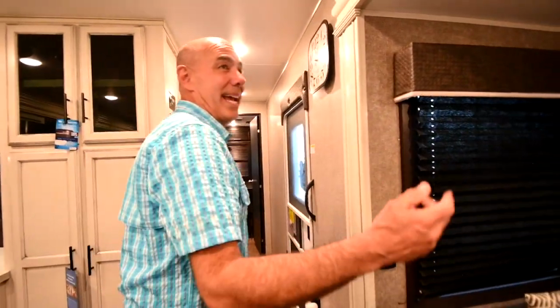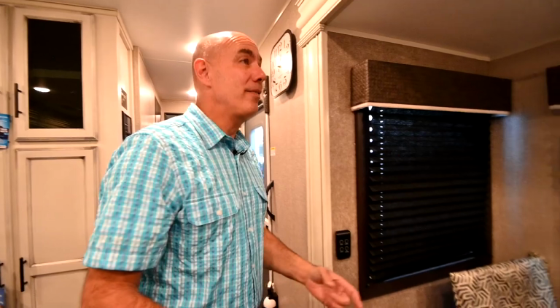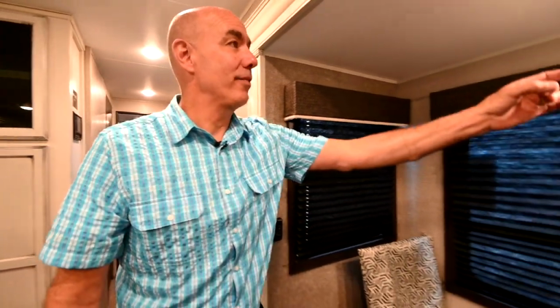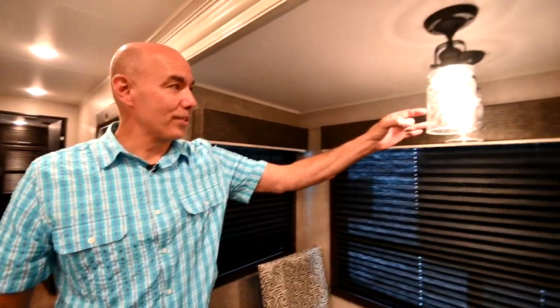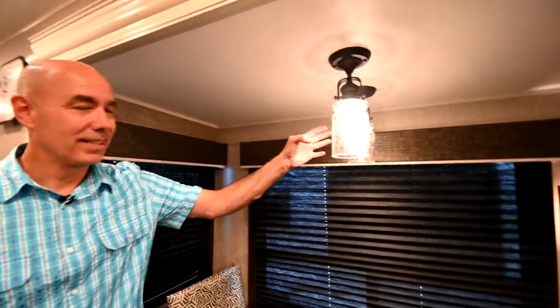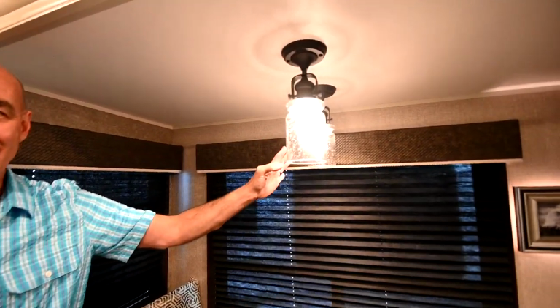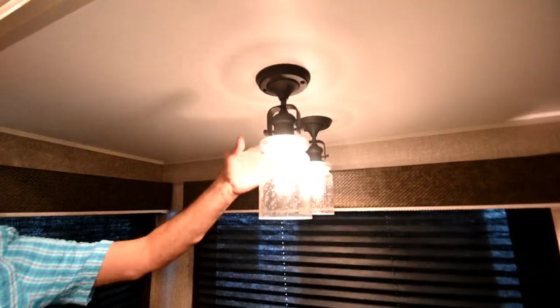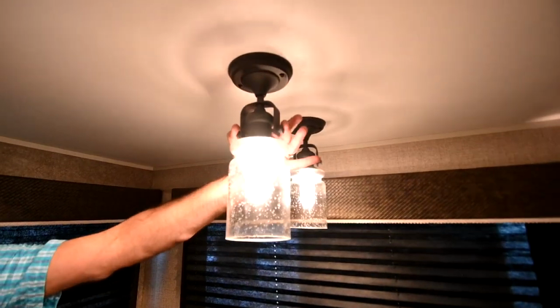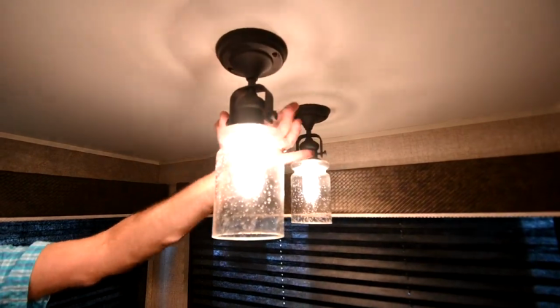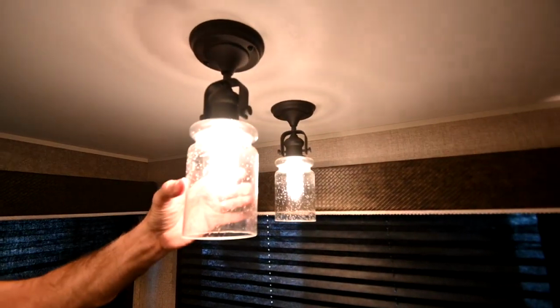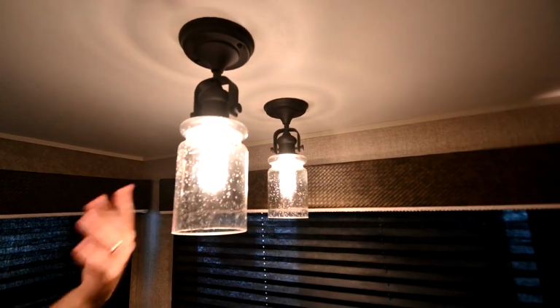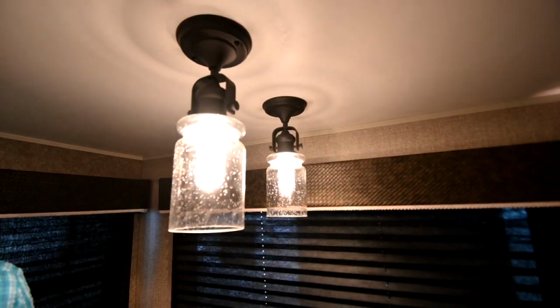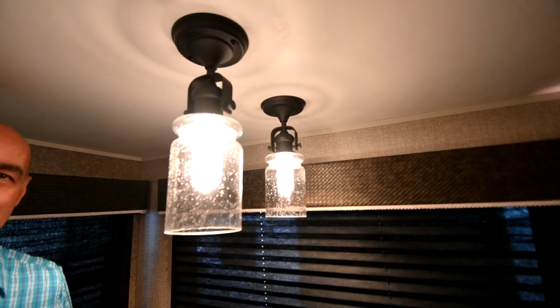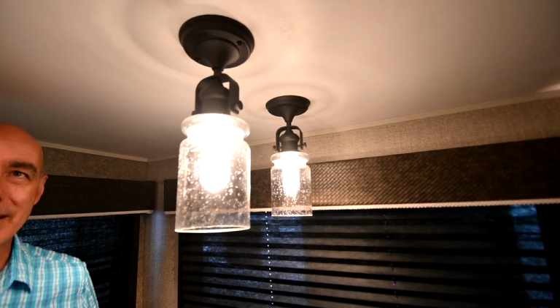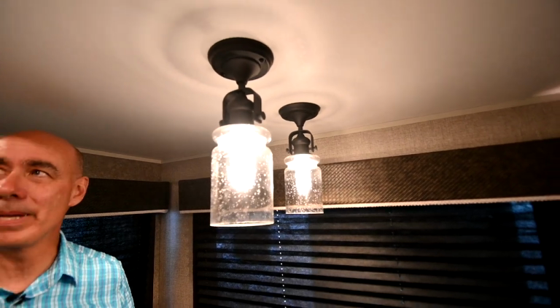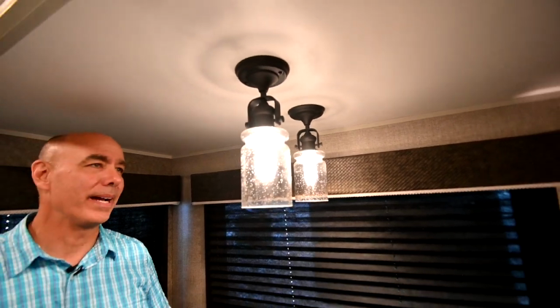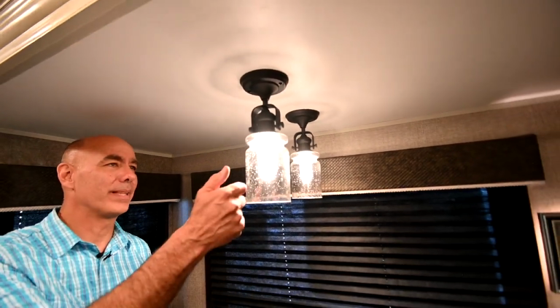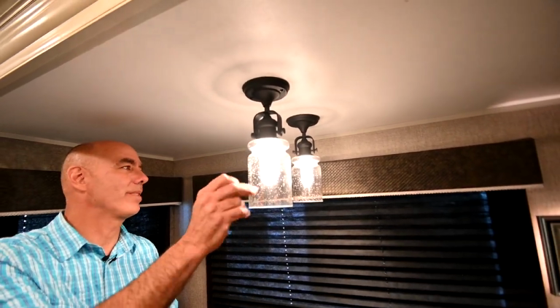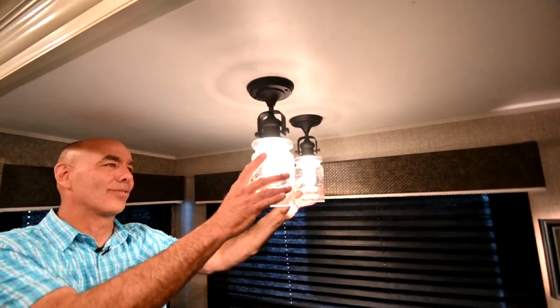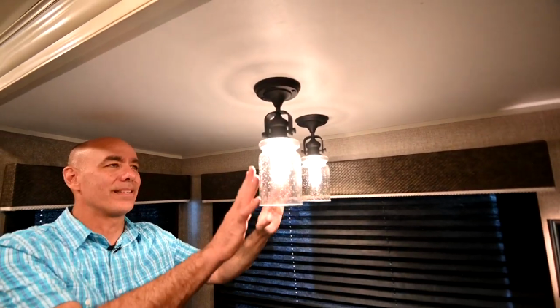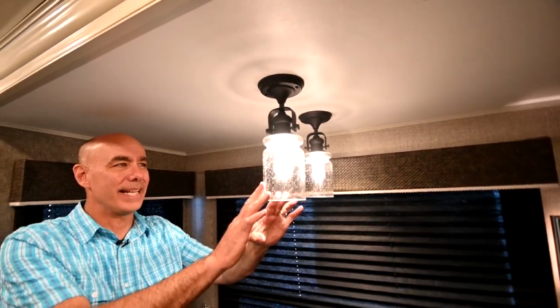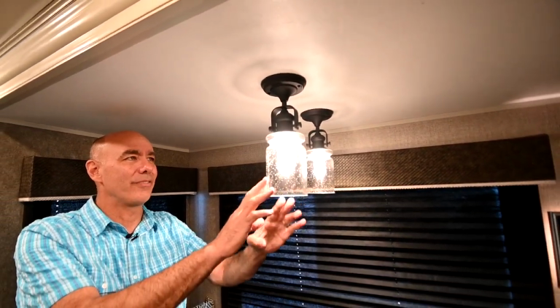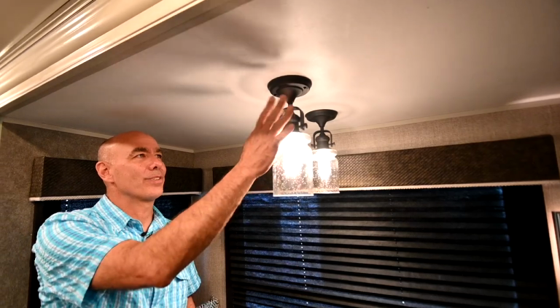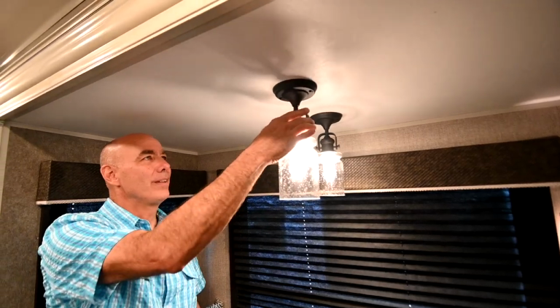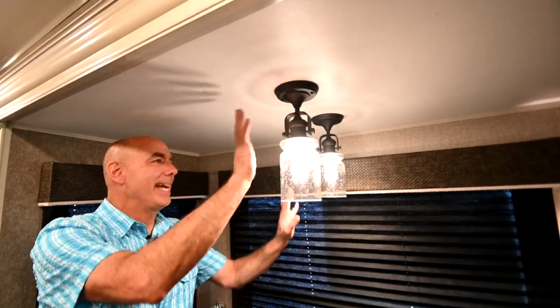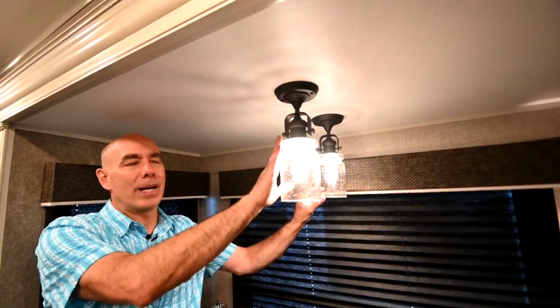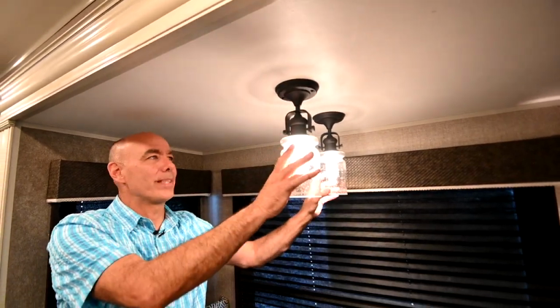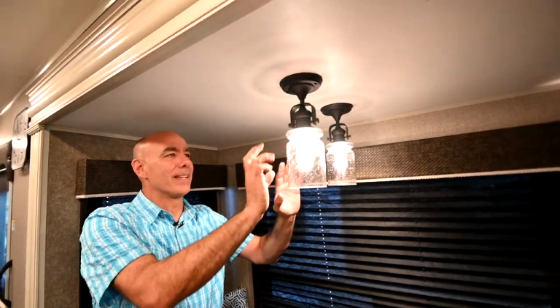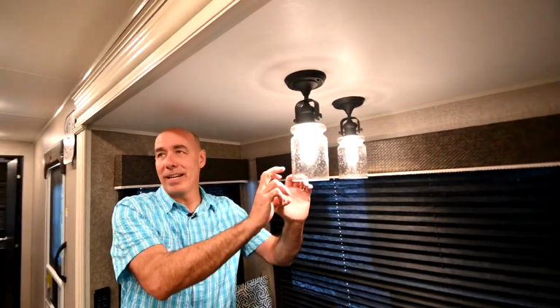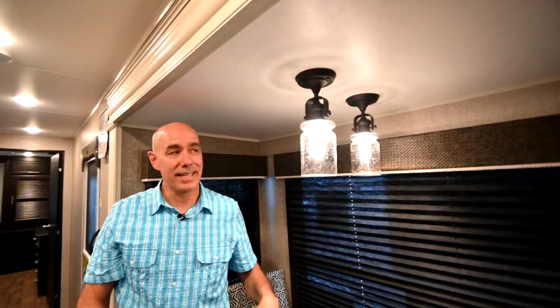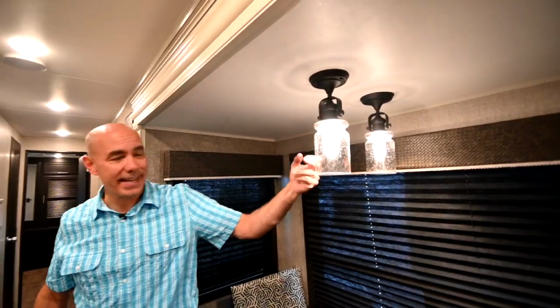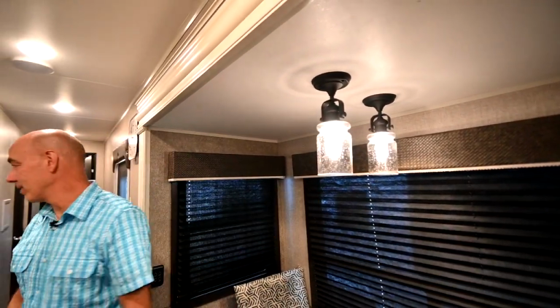I love these light fixtures. When I first saw these, I thought I hope these hold up because they take a beating, but these are great — LED light fixtures. We haven't had any problems with these. Very classy and high-end looking.